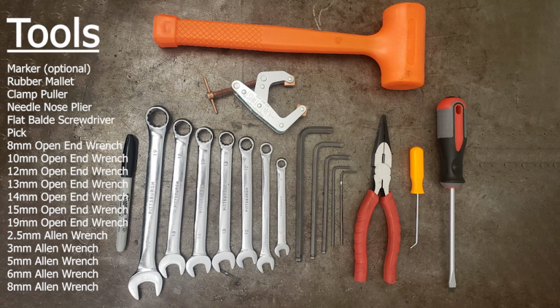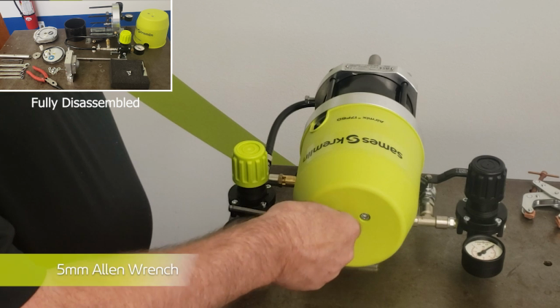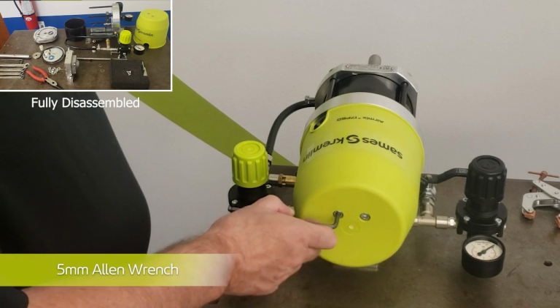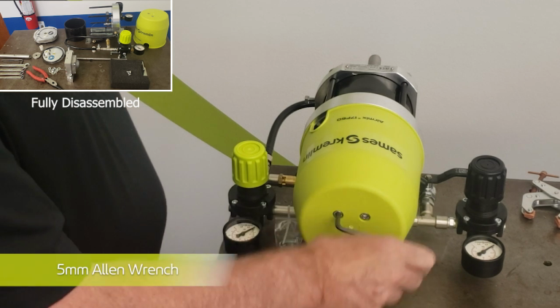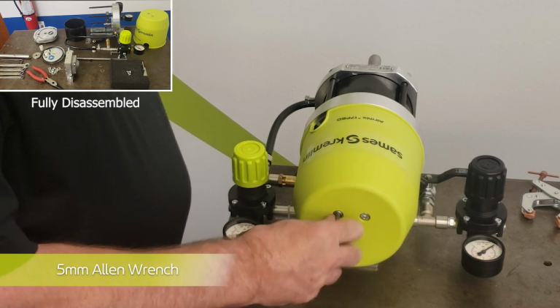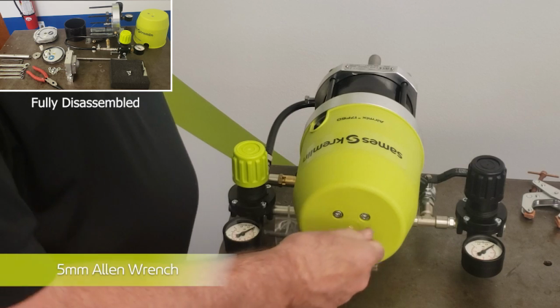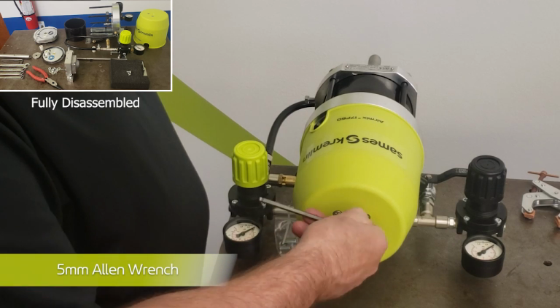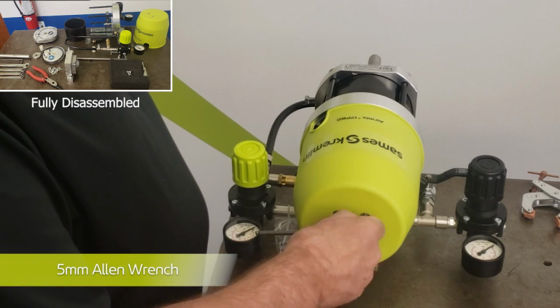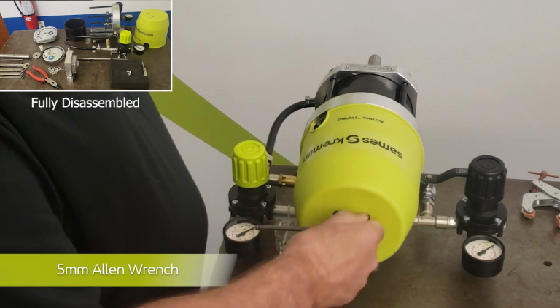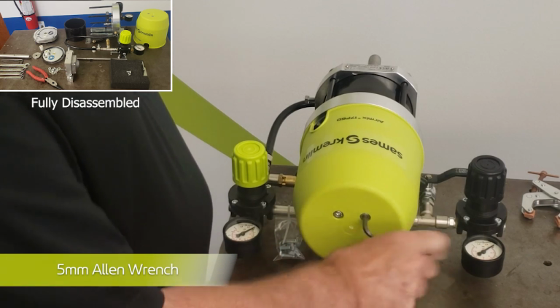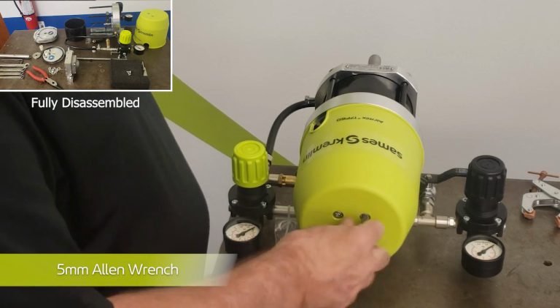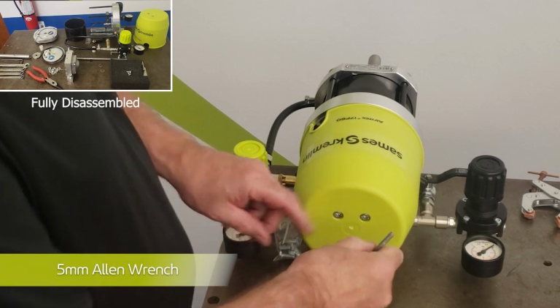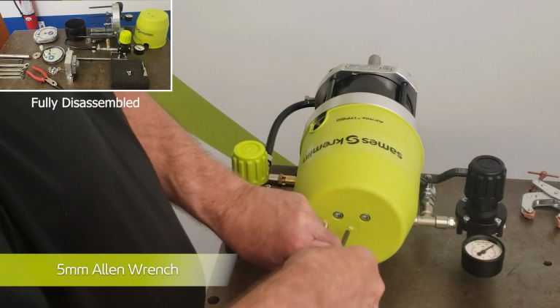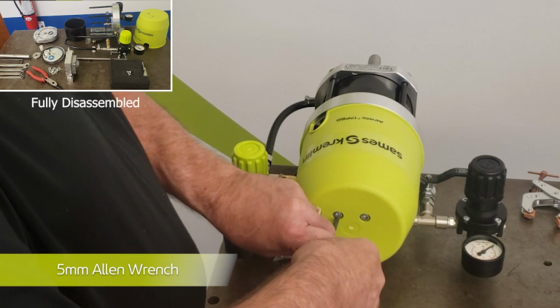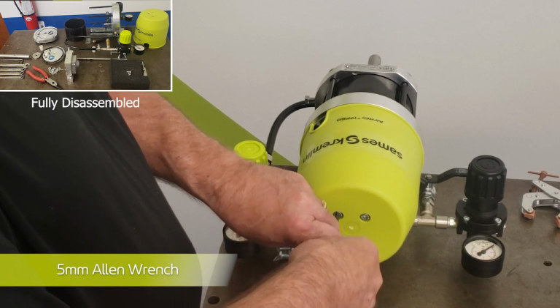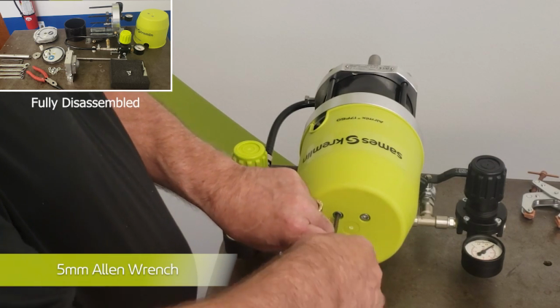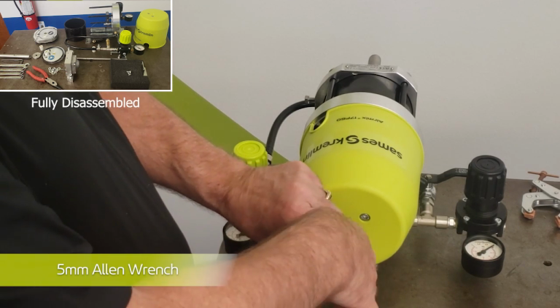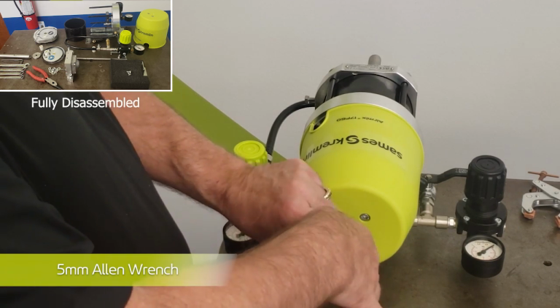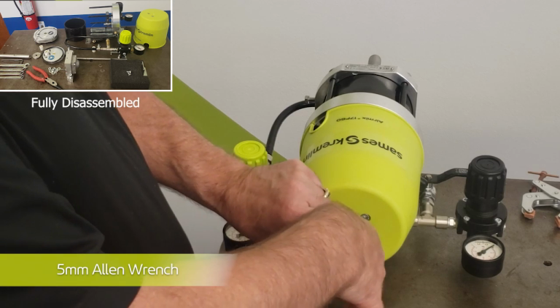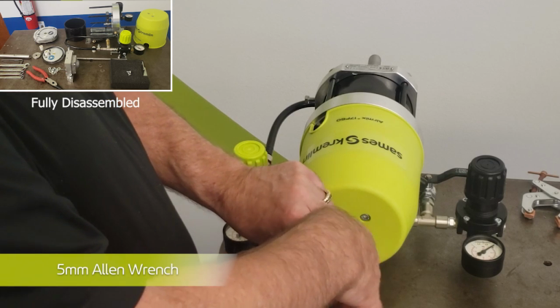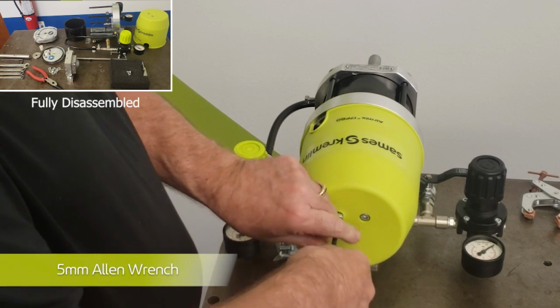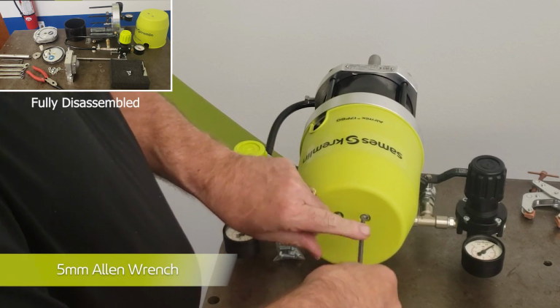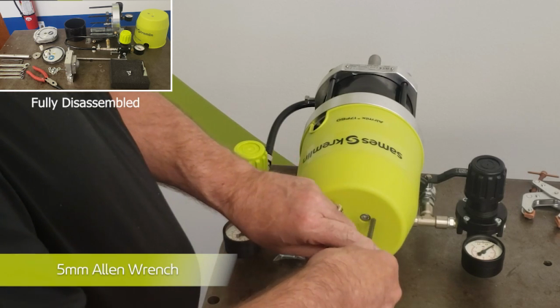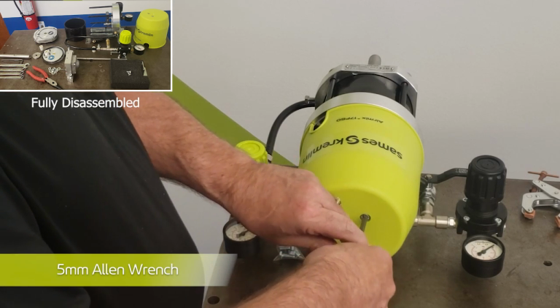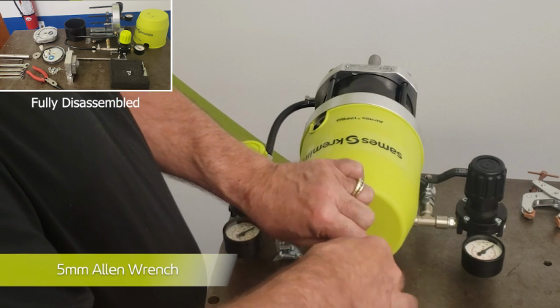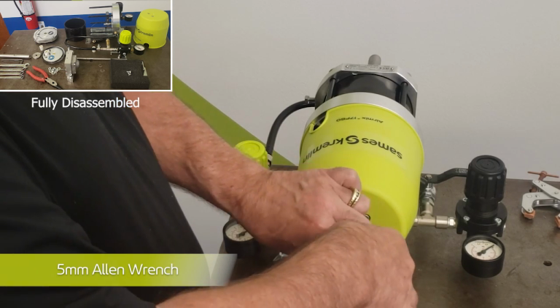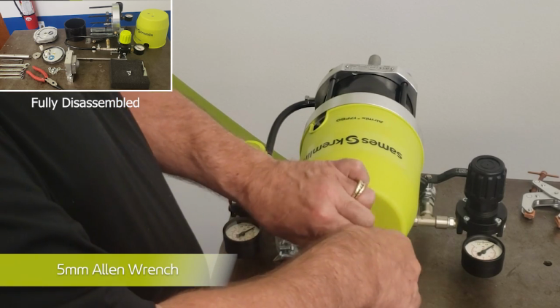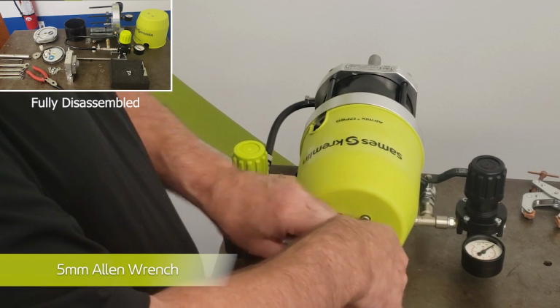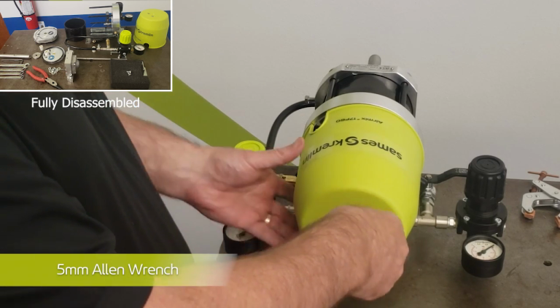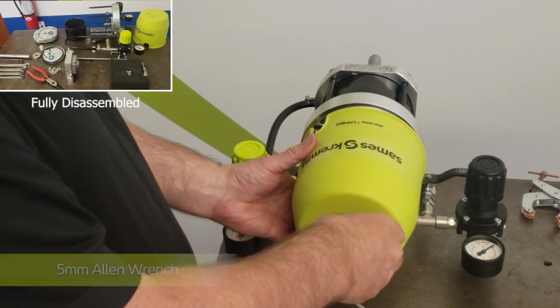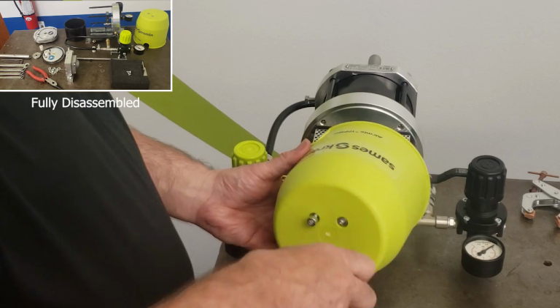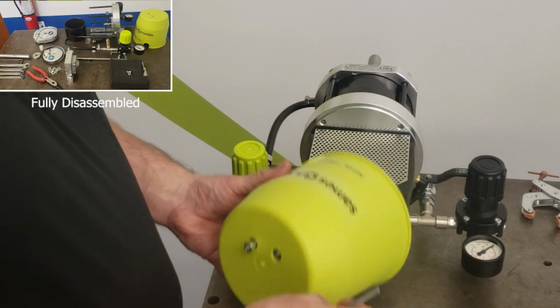To begin, we're going to remove the outer cover of the air motor. You will use a 5mm Allen wrench to loosen the two top screws, allowing the cover to be slid off.